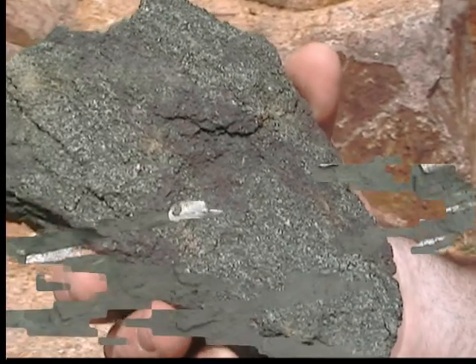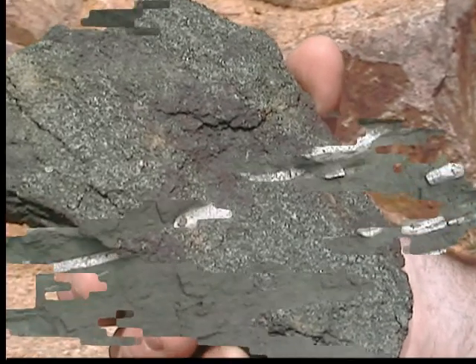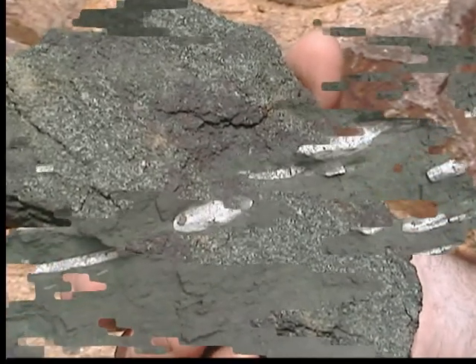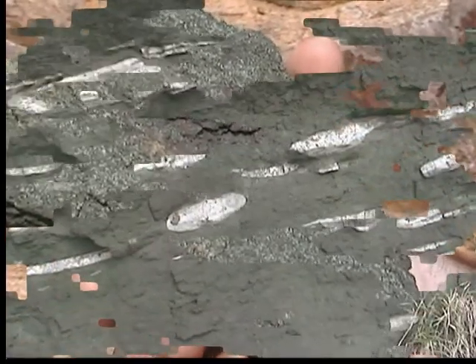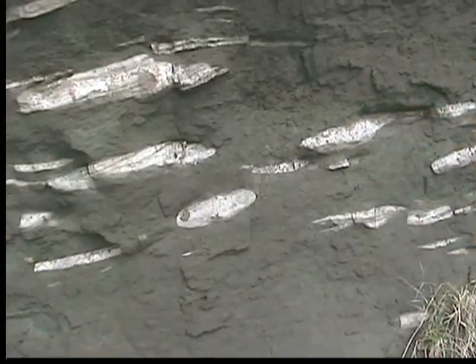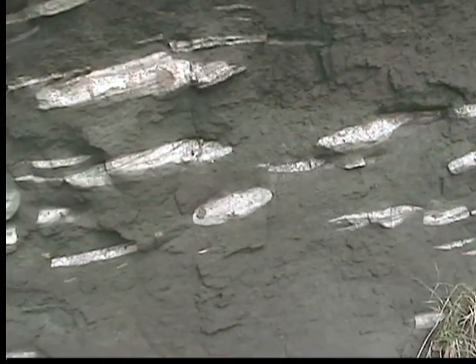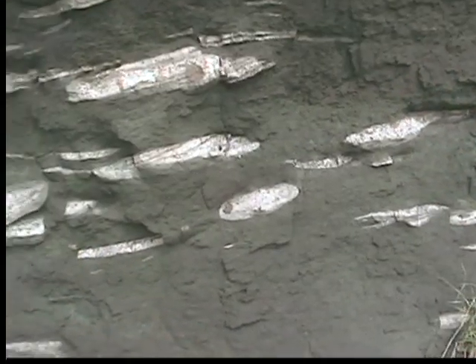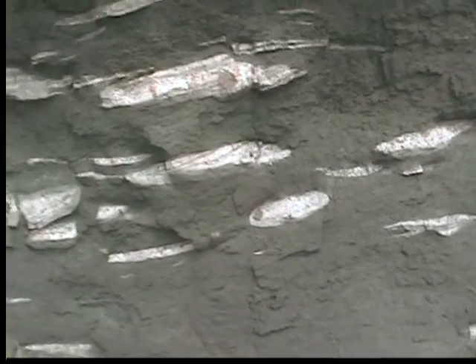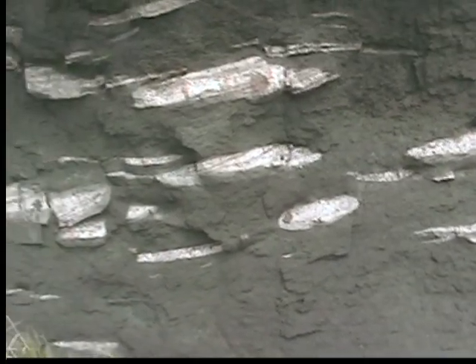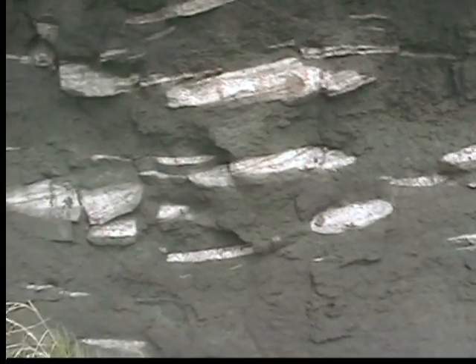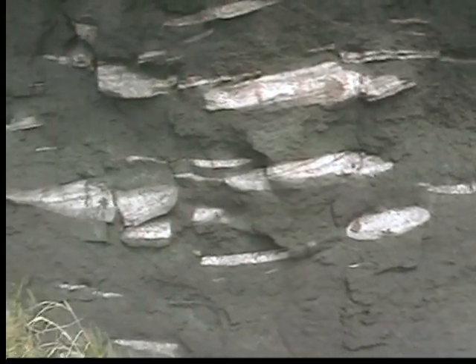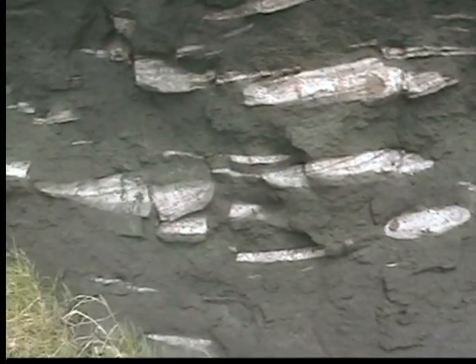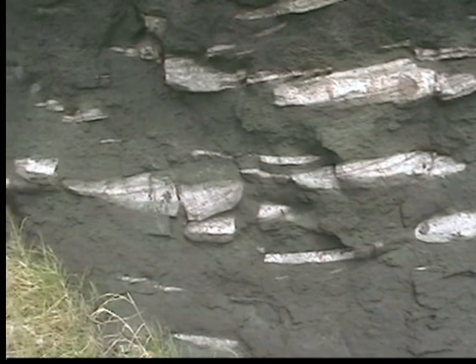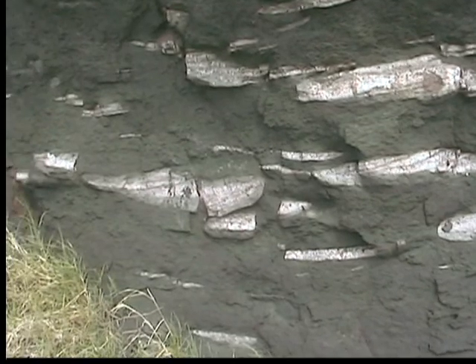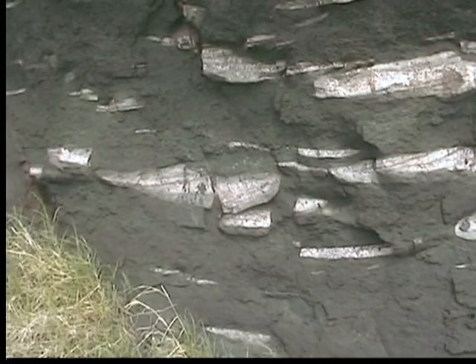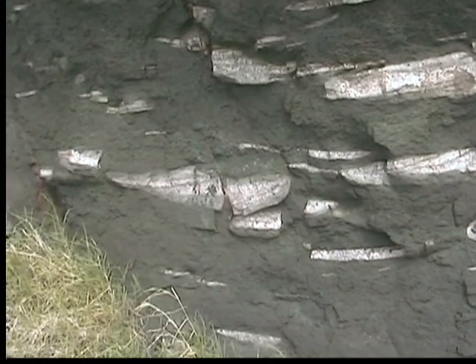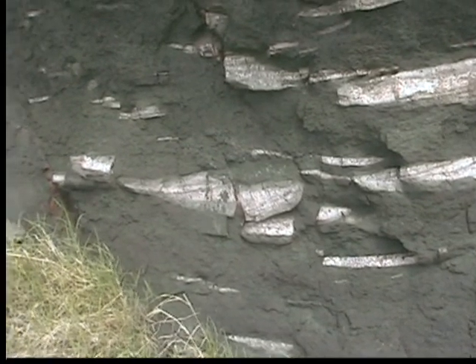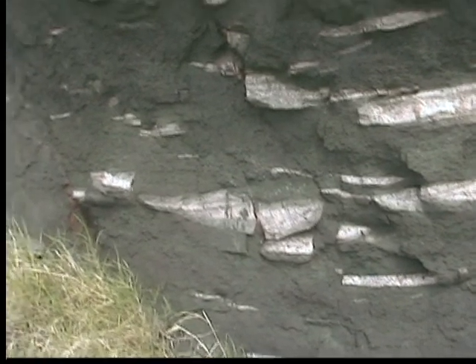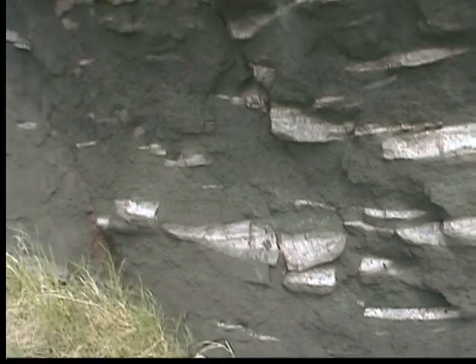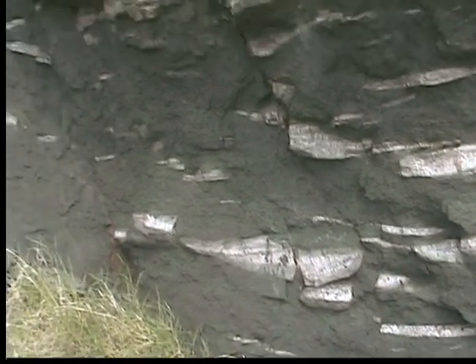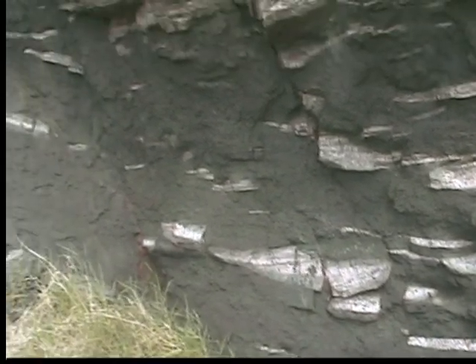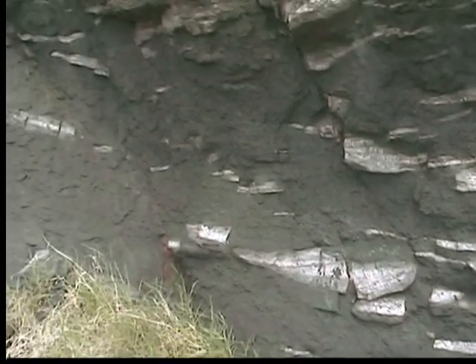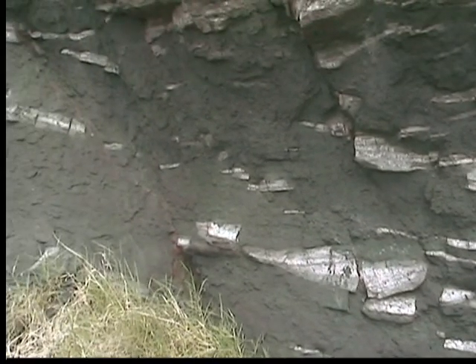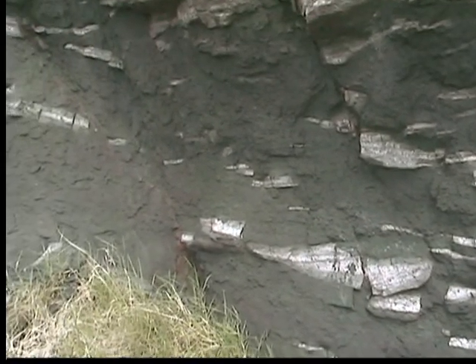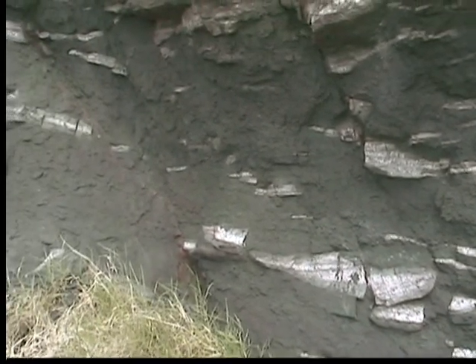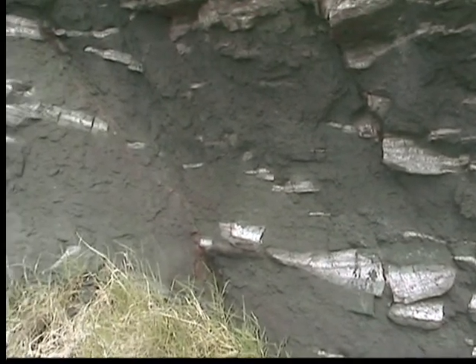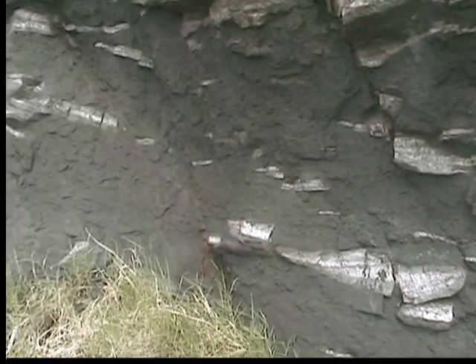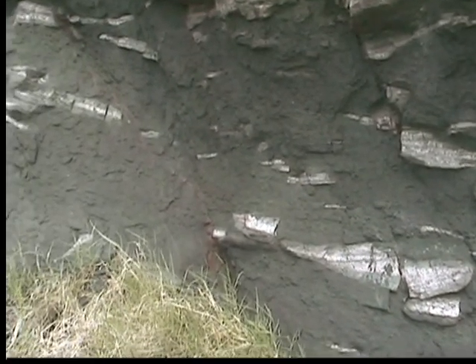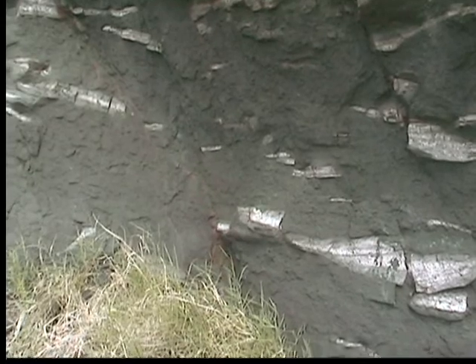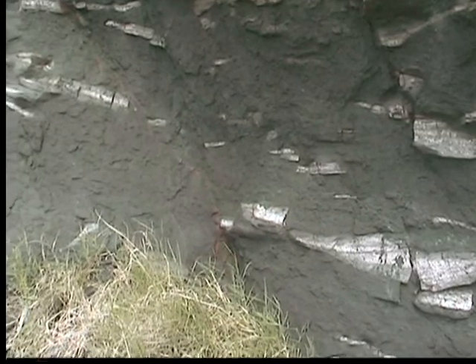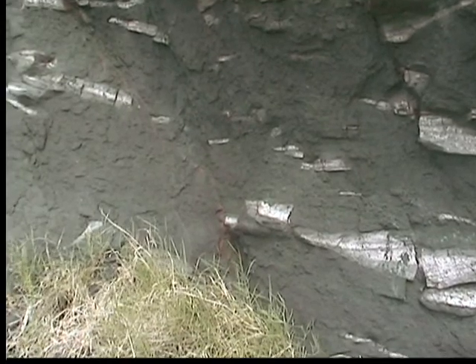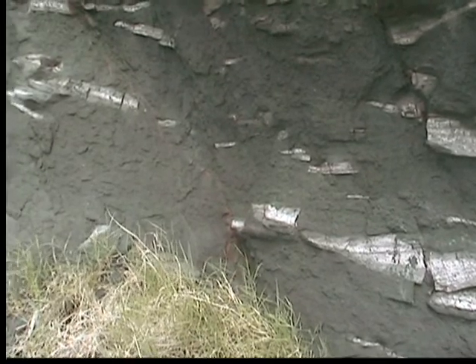This outcrop also has white-colored carbonate lenses that are richer in phosphatic trilobite shells. In some spots, cross-bedding can be seen in these layers.